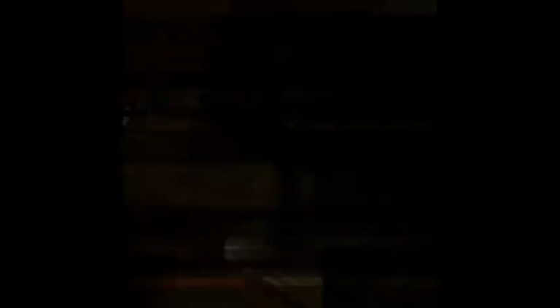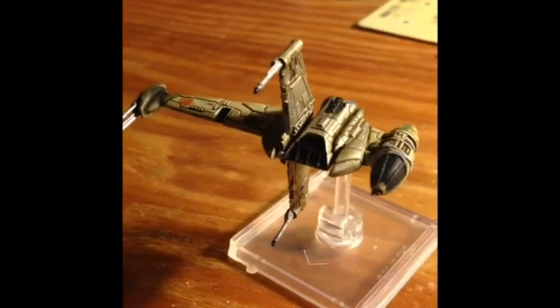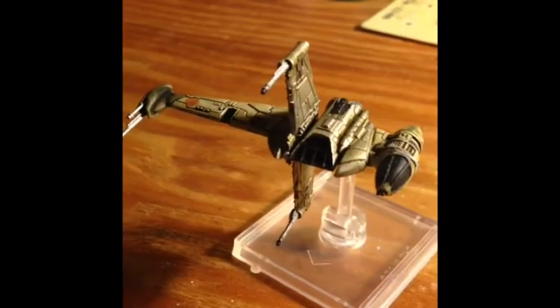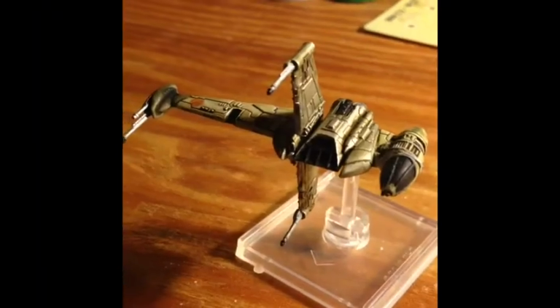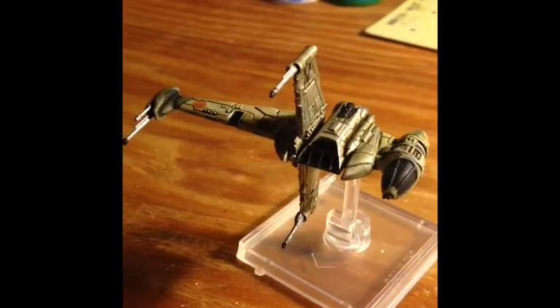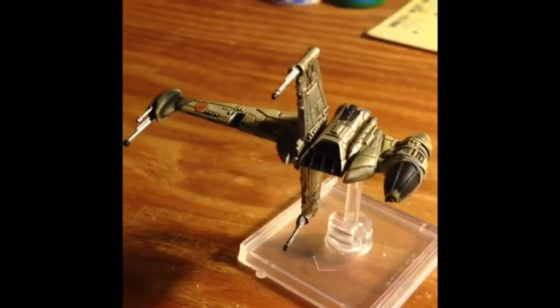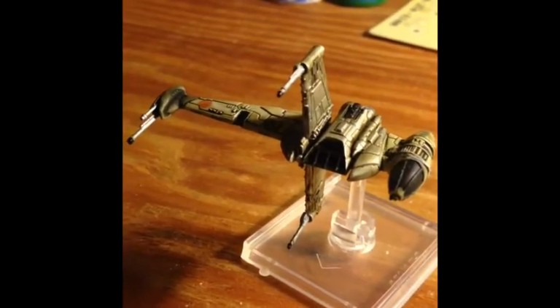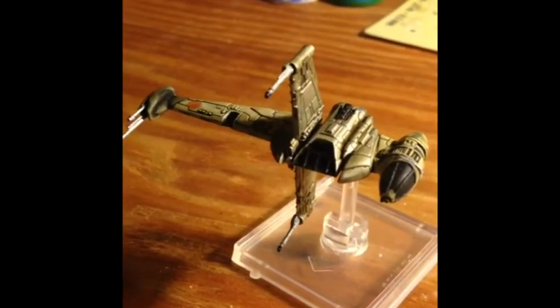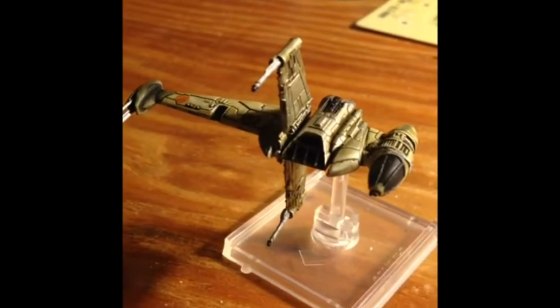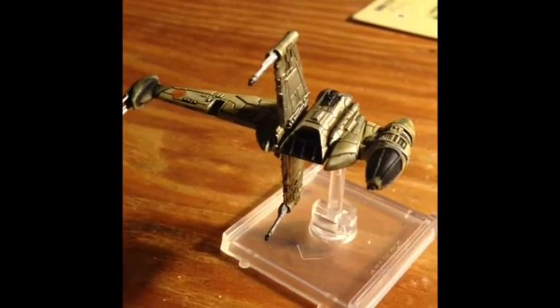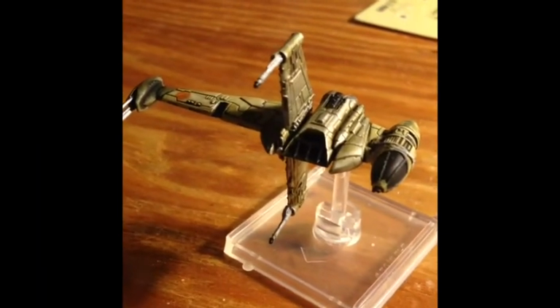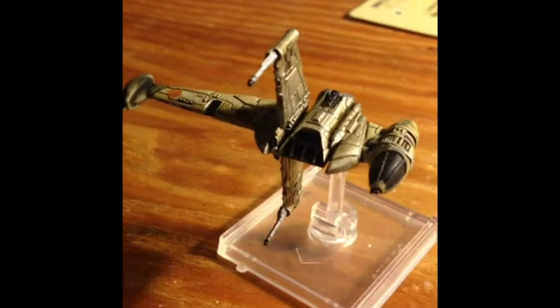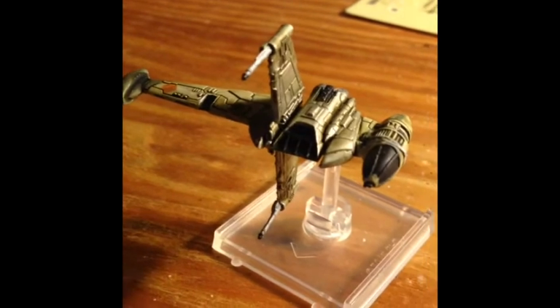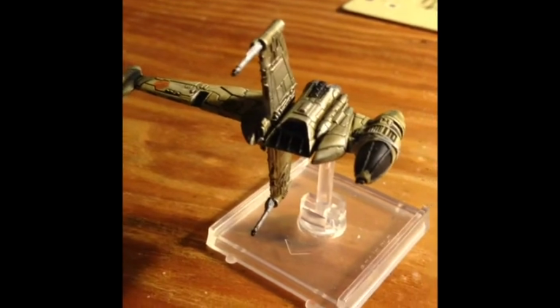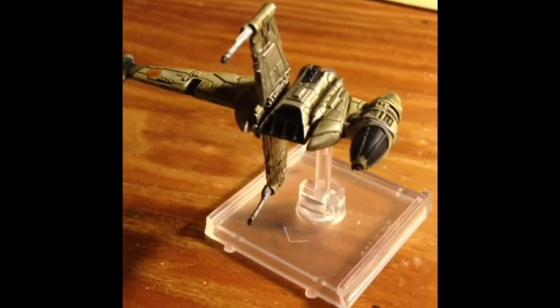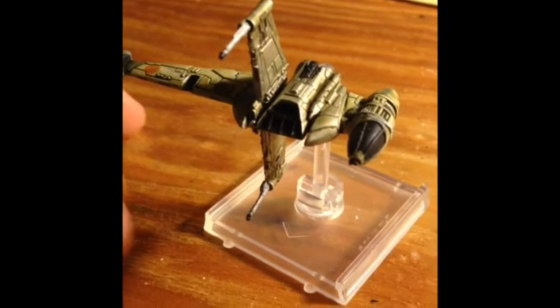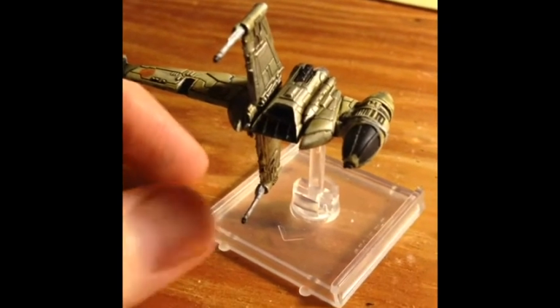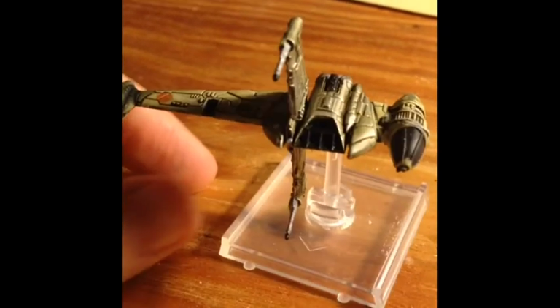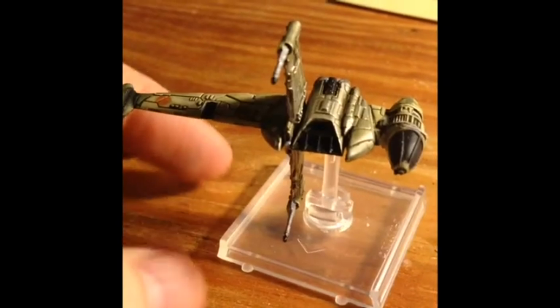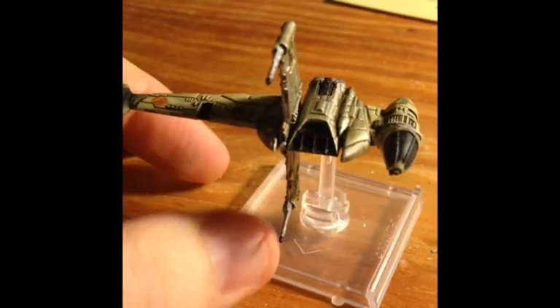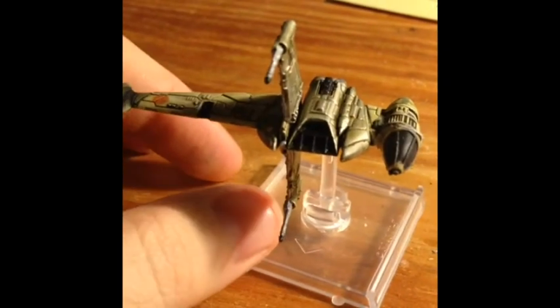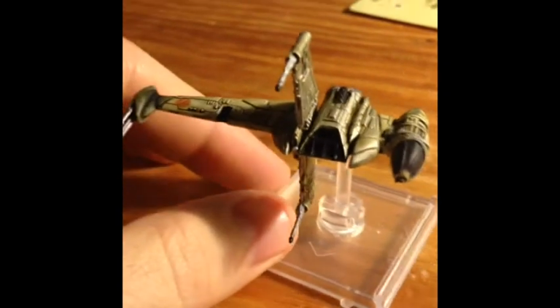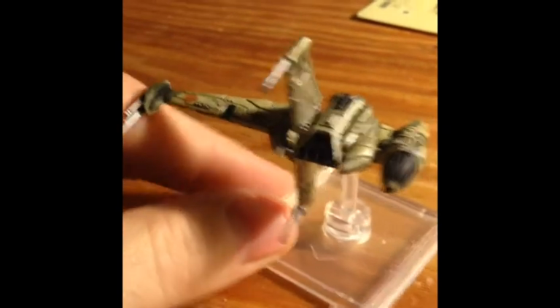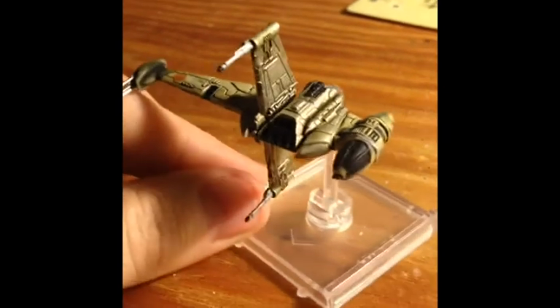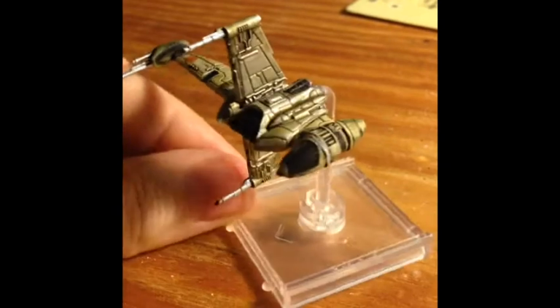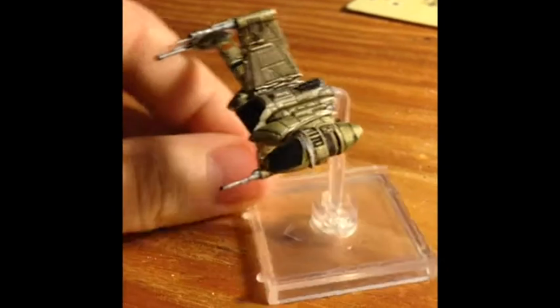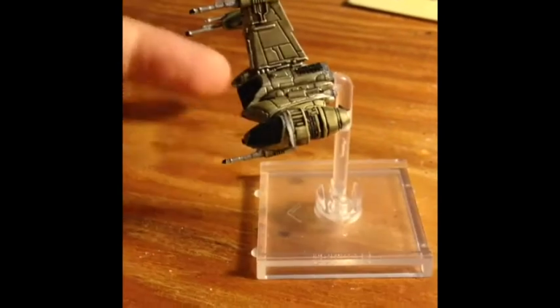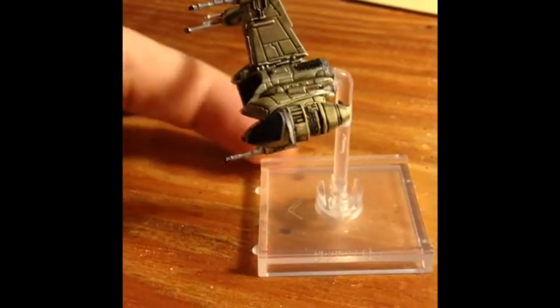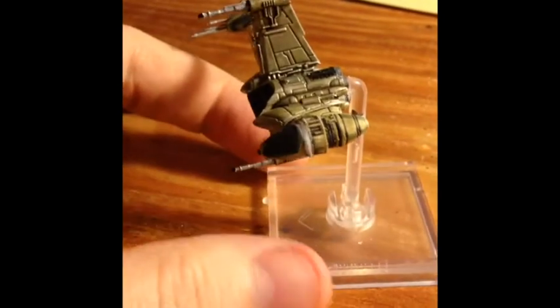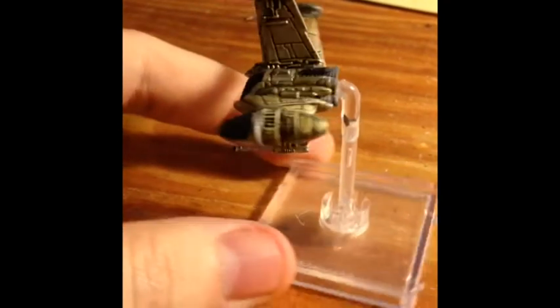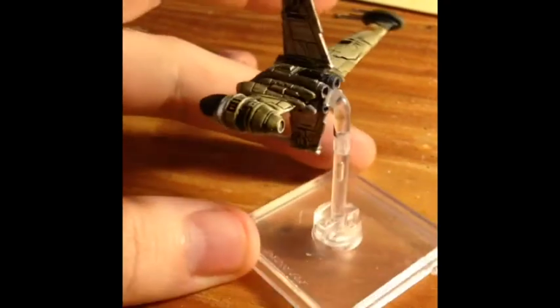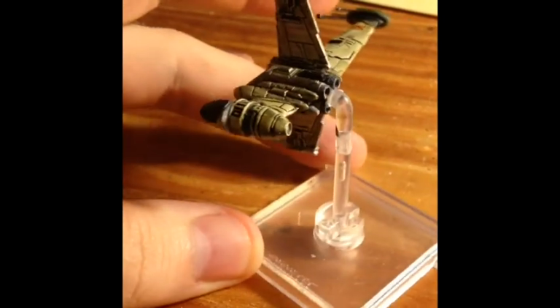Hey guys, so I'm gonna start off explaining here. I'm gonna do a B-Wing today. This is a B-Wing that I have modified and screwed up — it's been totally destroyed and put back together.